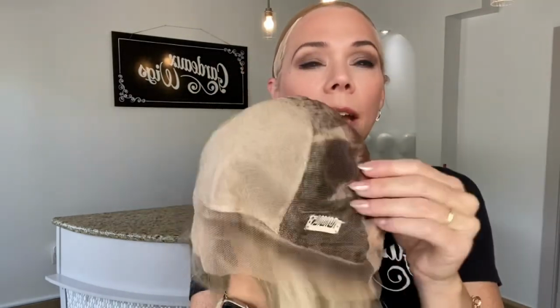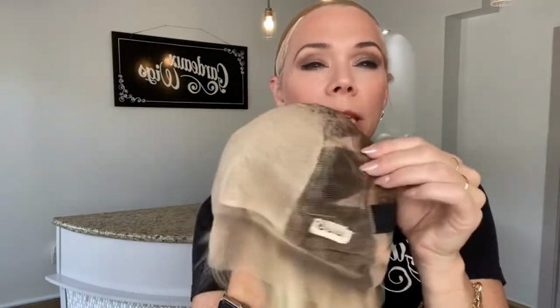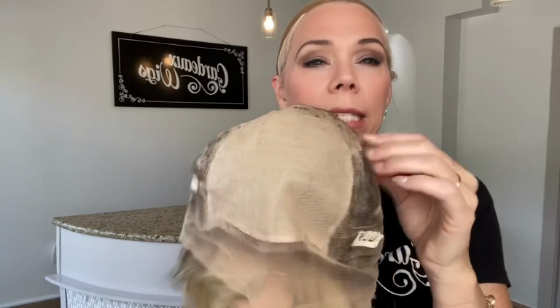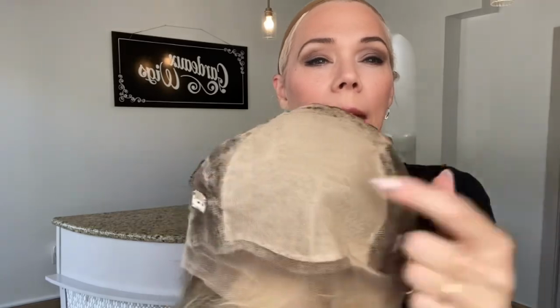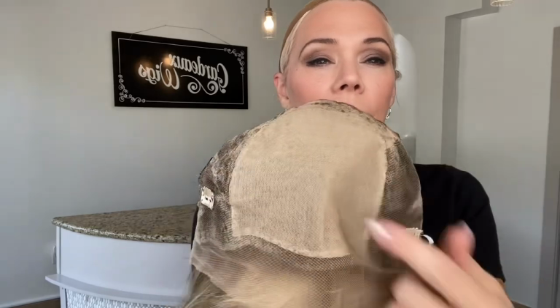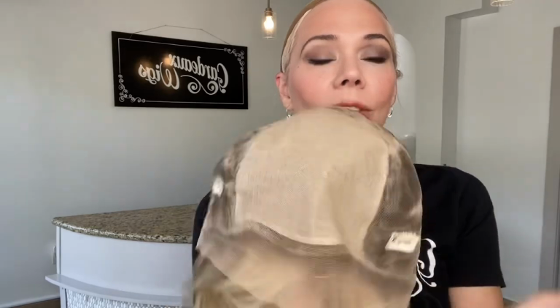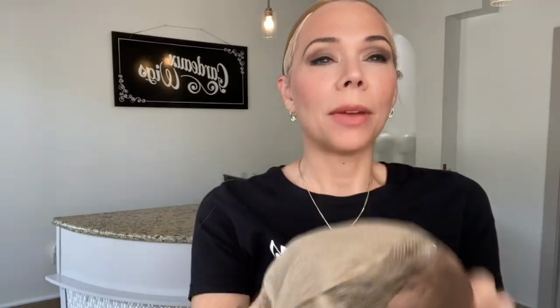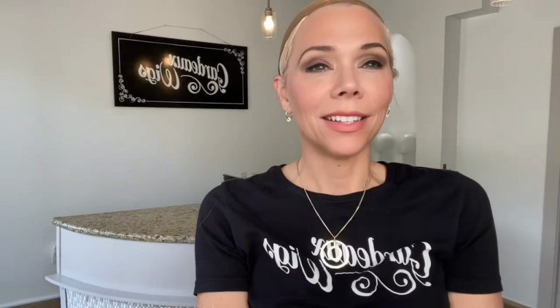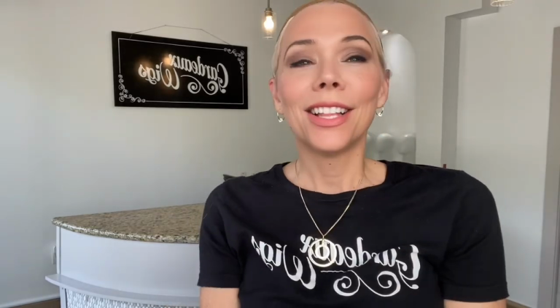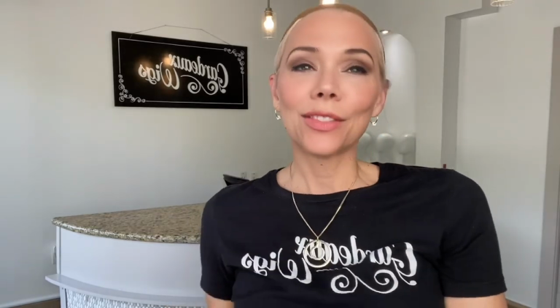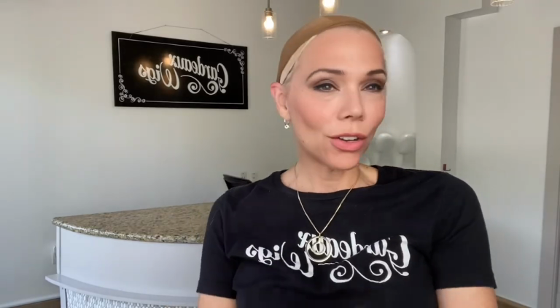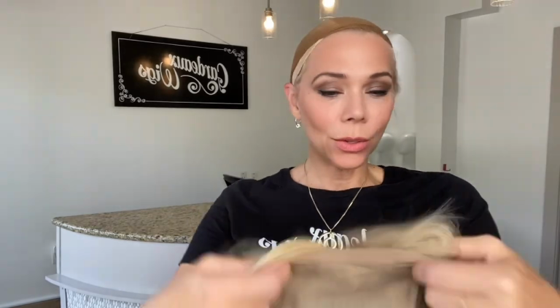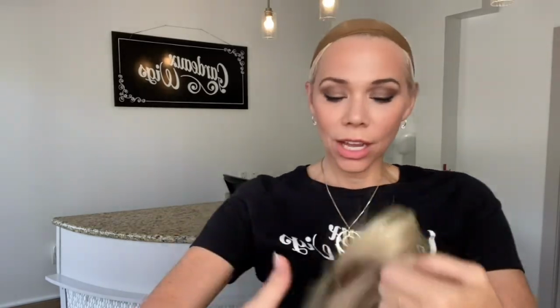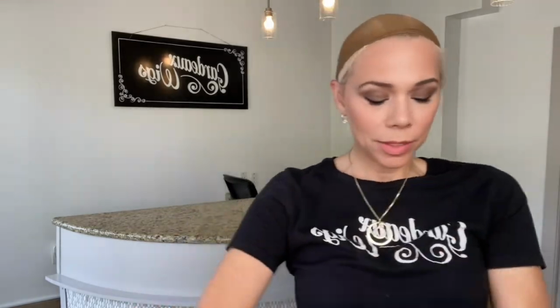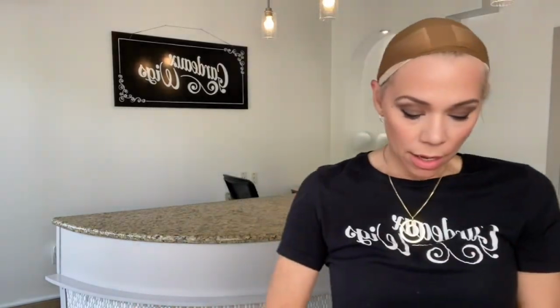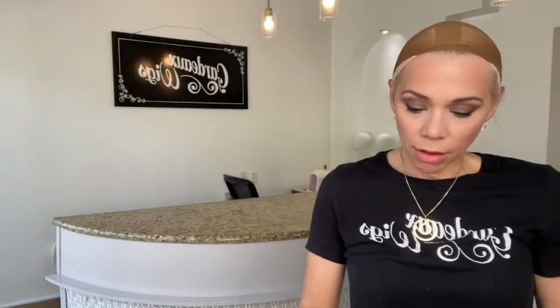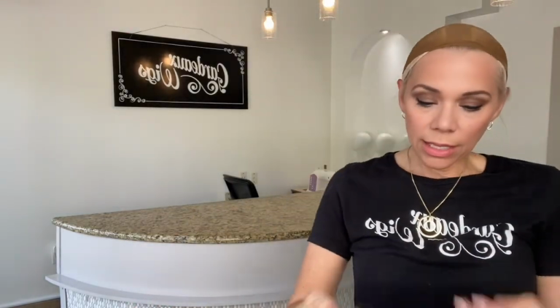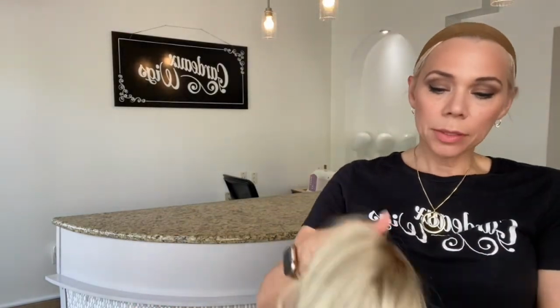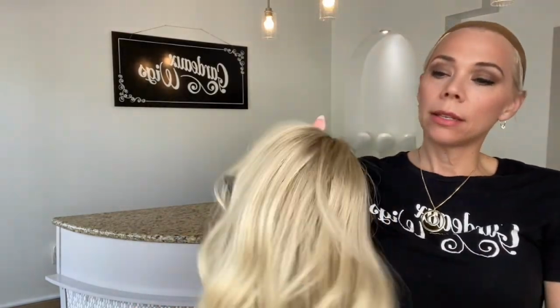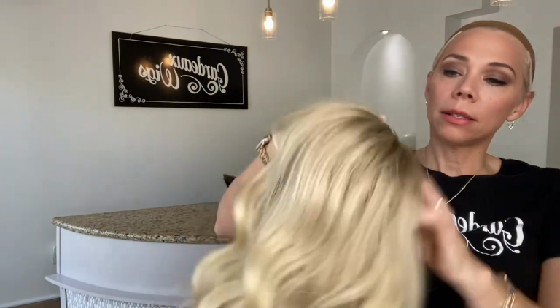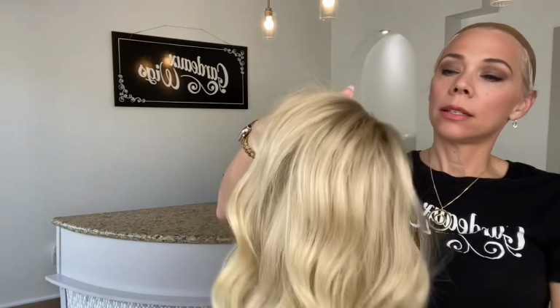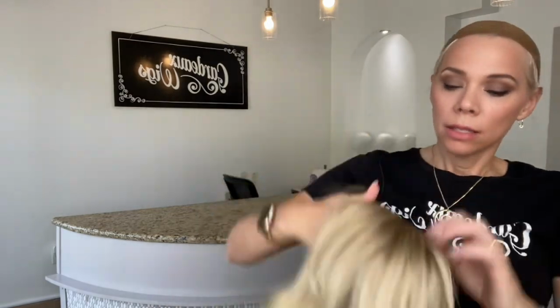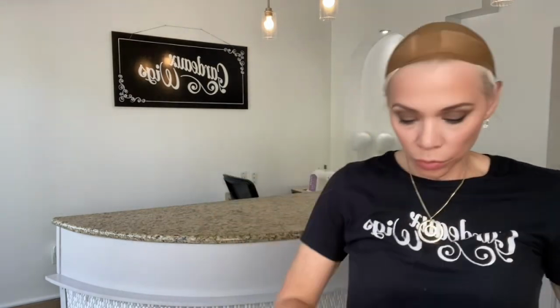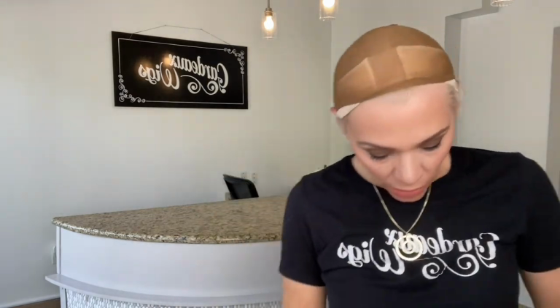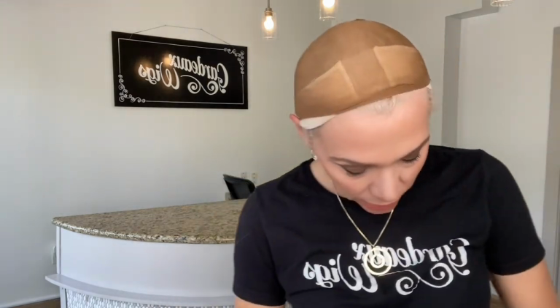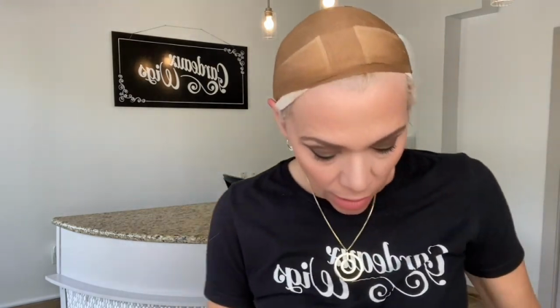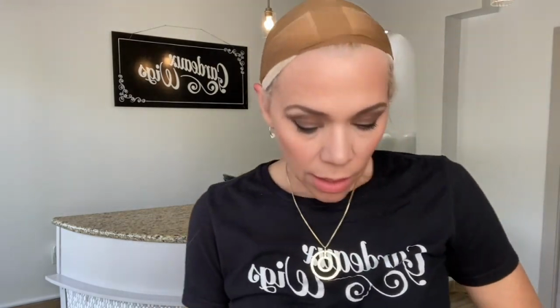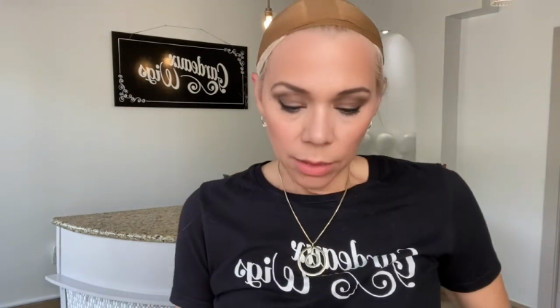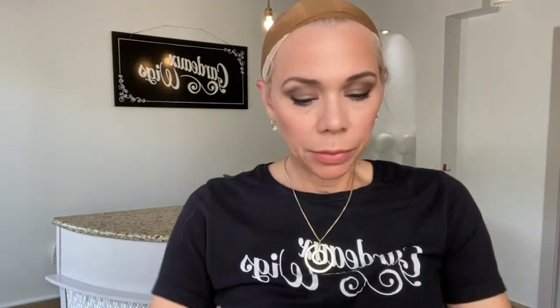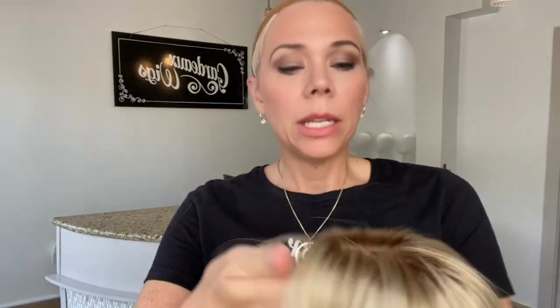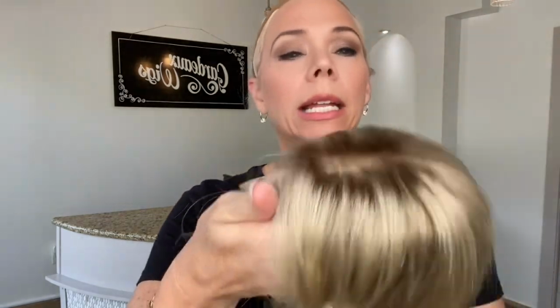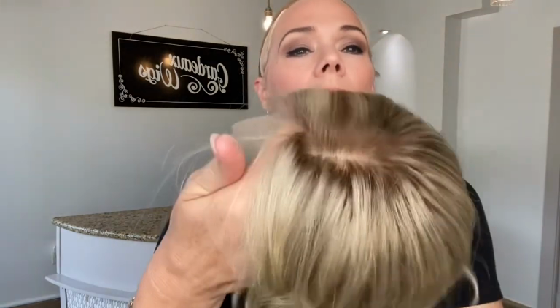100% hand-tied cap with a silk top and a lace front. There are no ear tabs on these caps. This rooting is between an eight and nine.